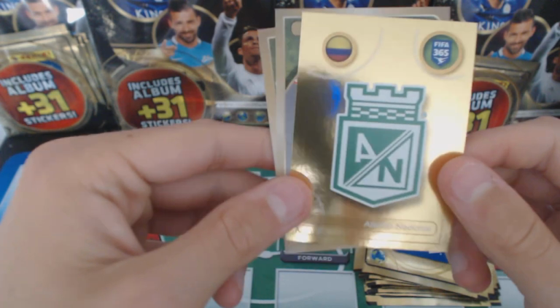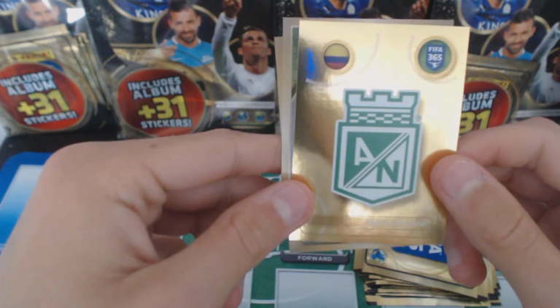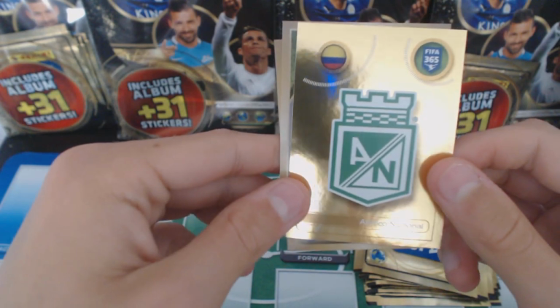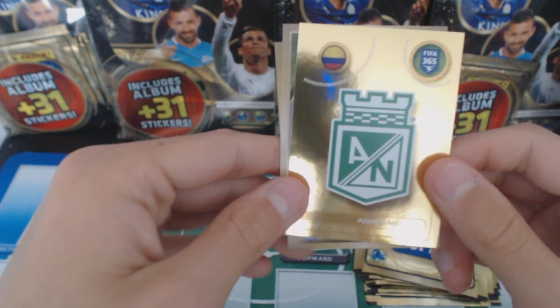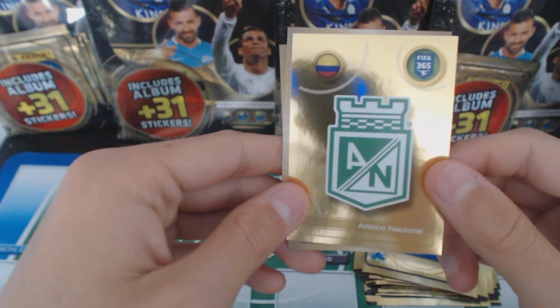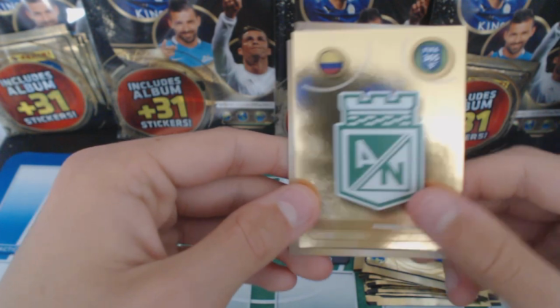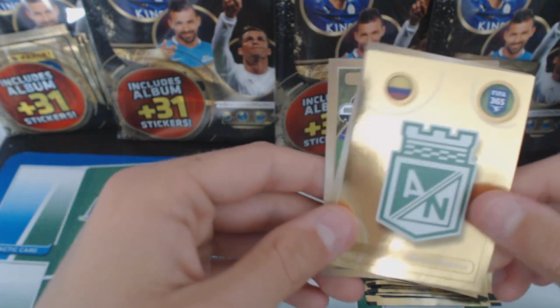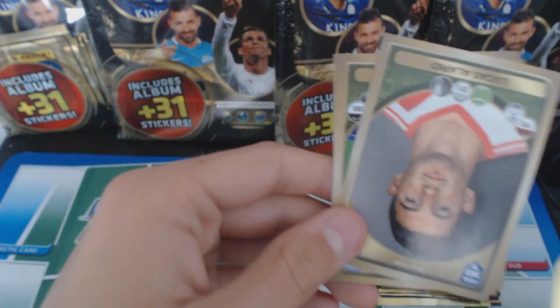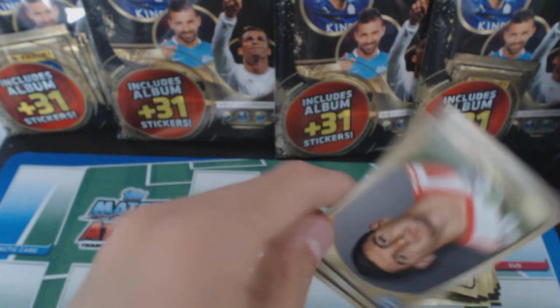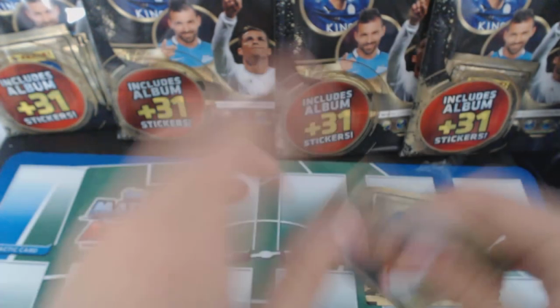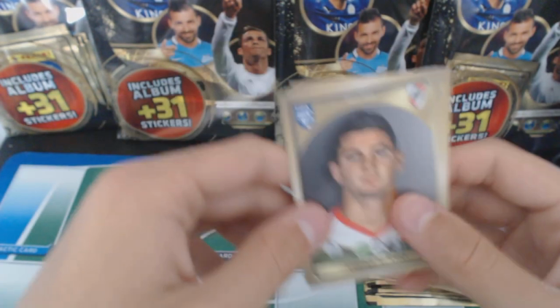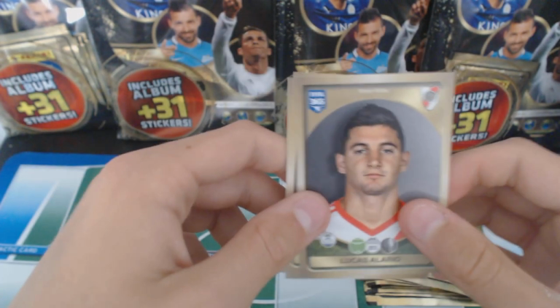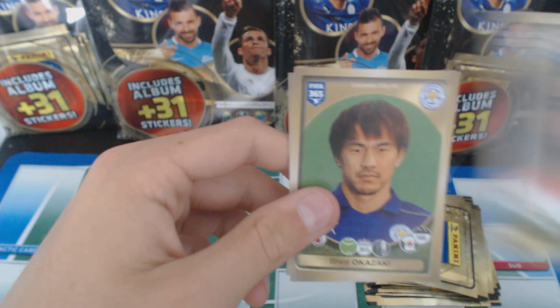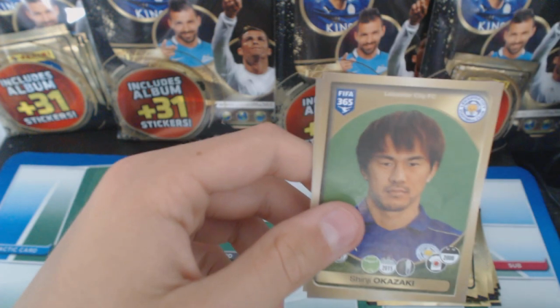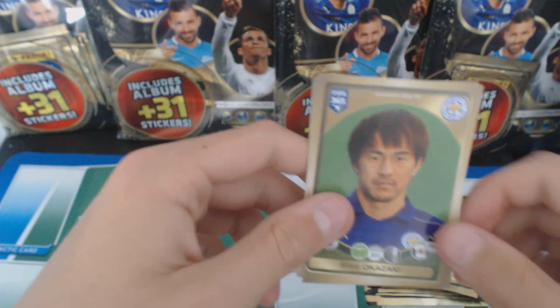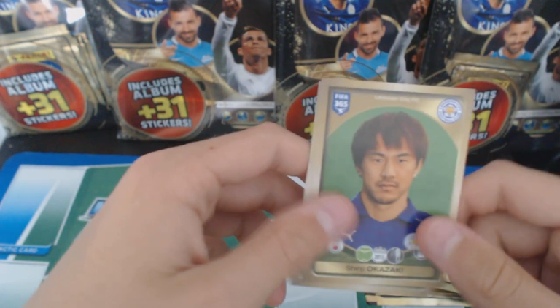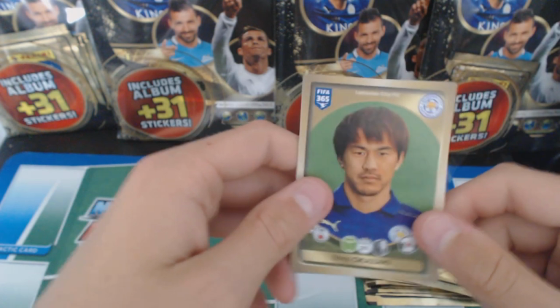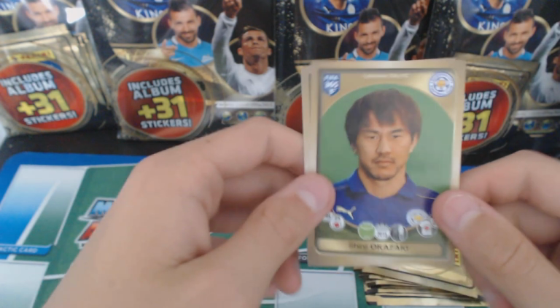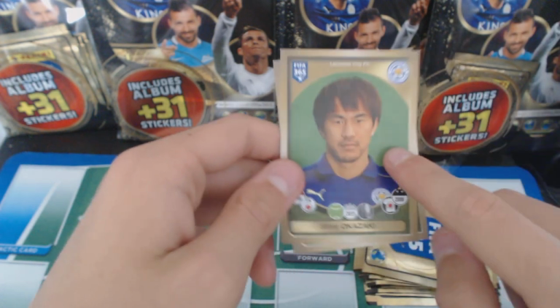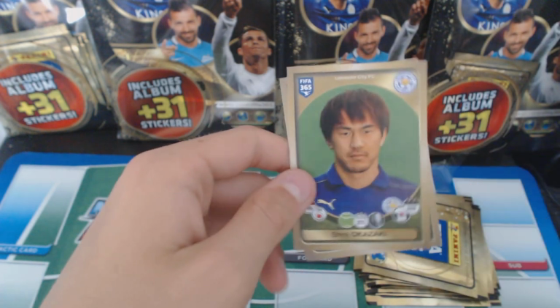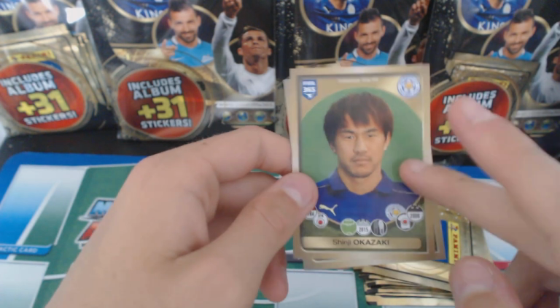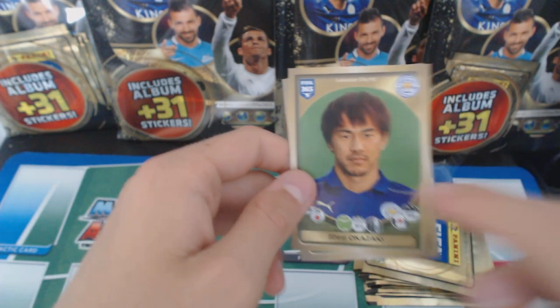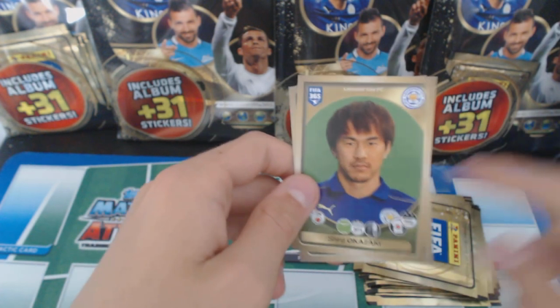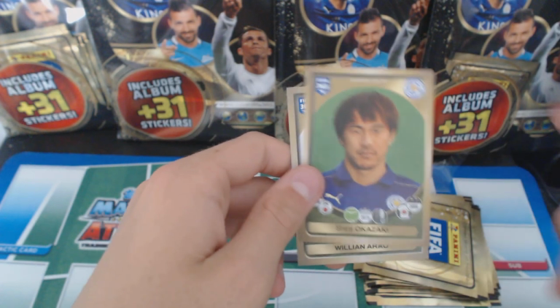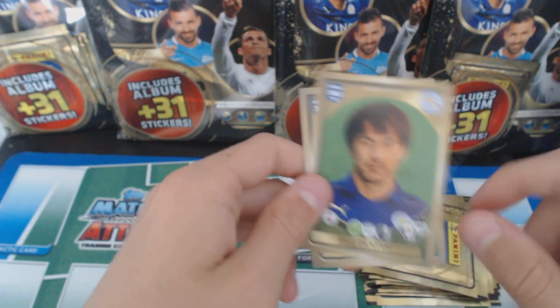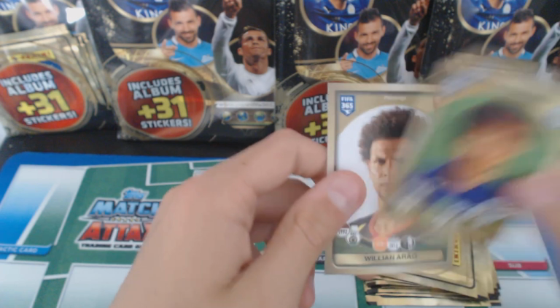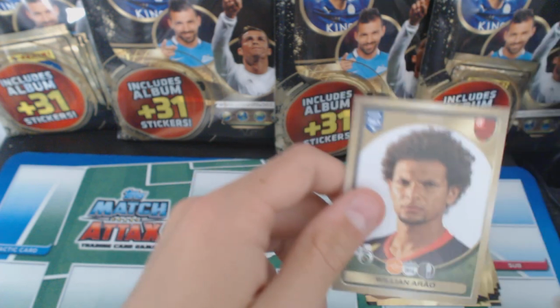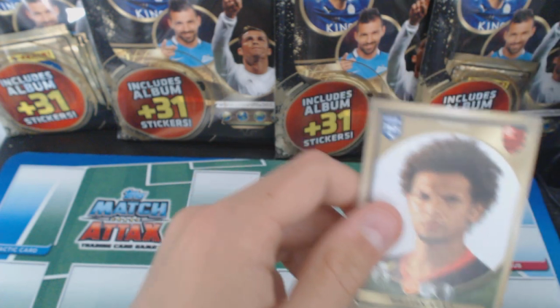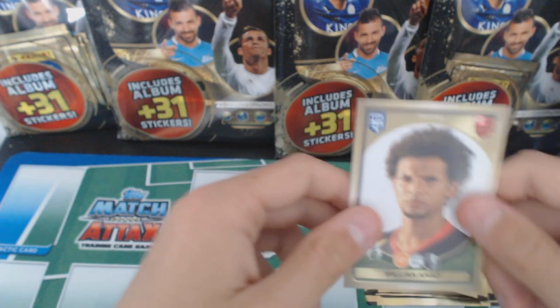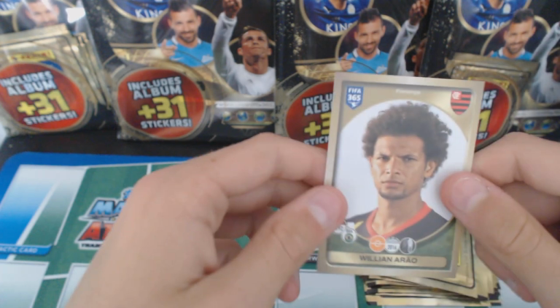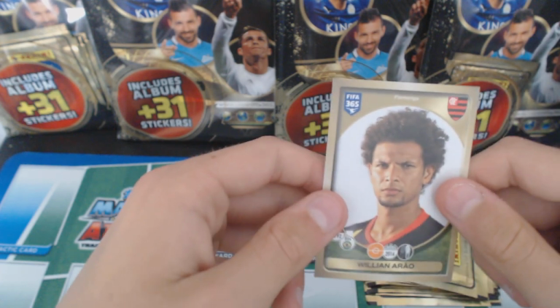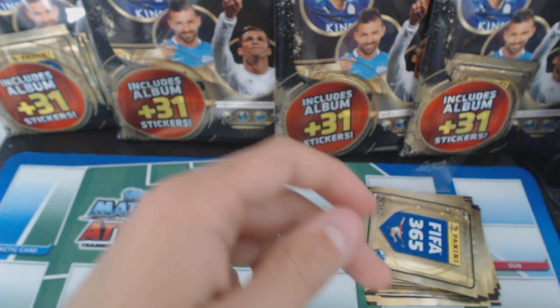We've got an Atletico Nacional badge from Colombia. We've got Alario and Okazaki. Well, he's going to be replaced by Vardy - he's not going to get a start, is he? We've got Arao.